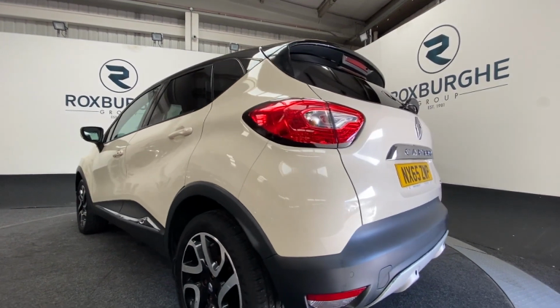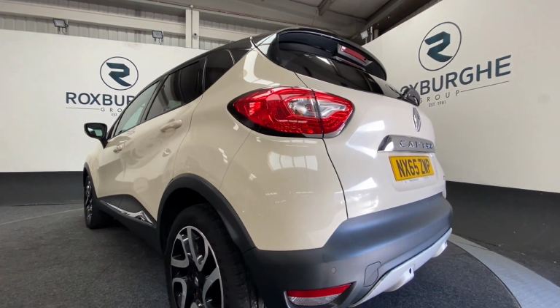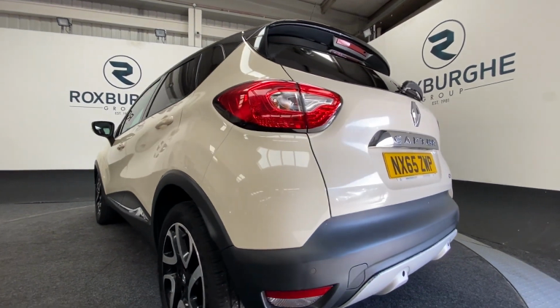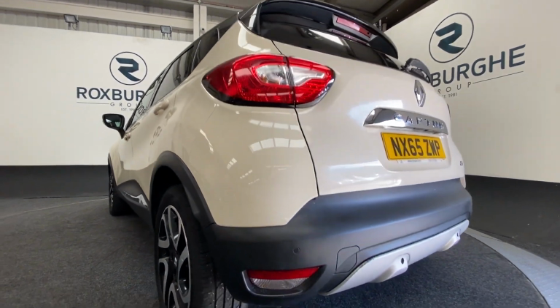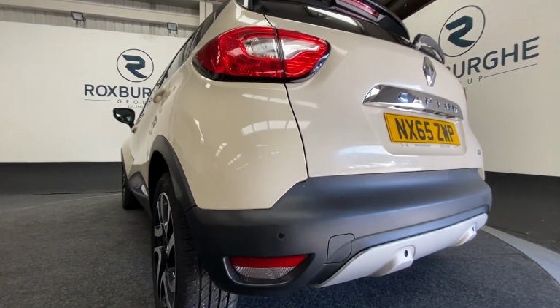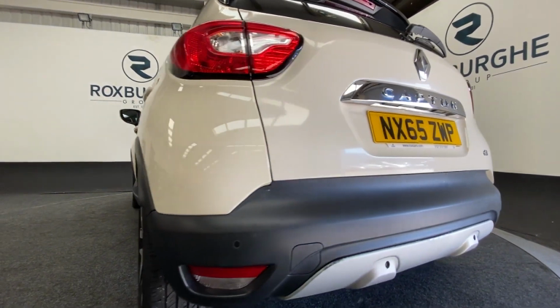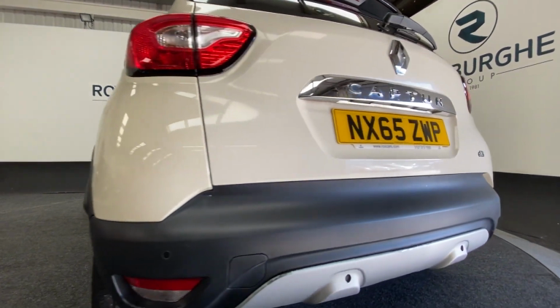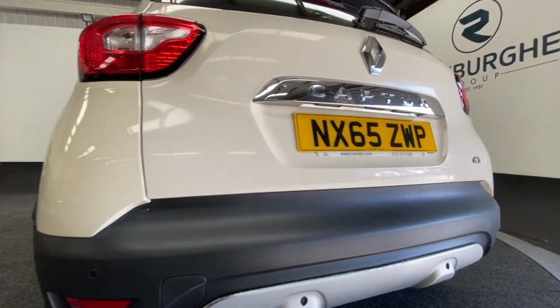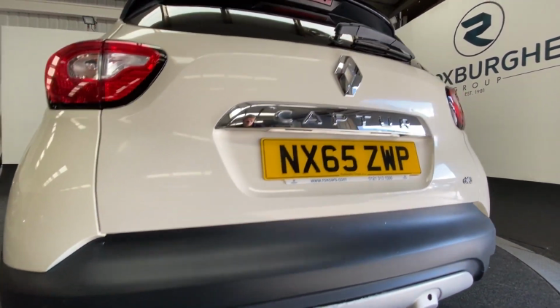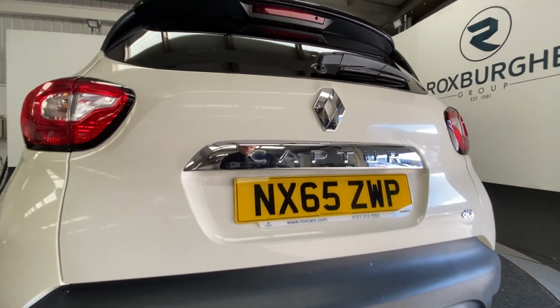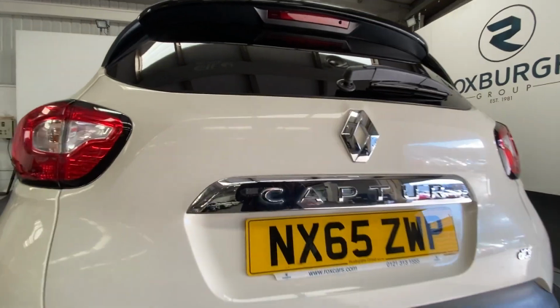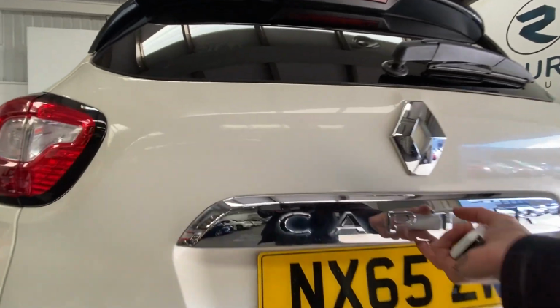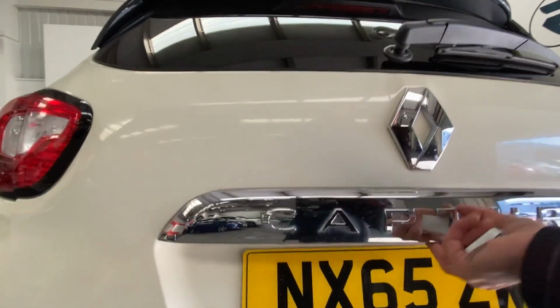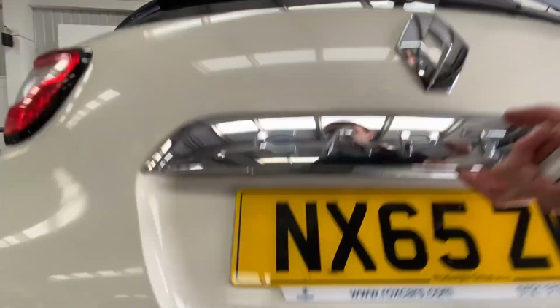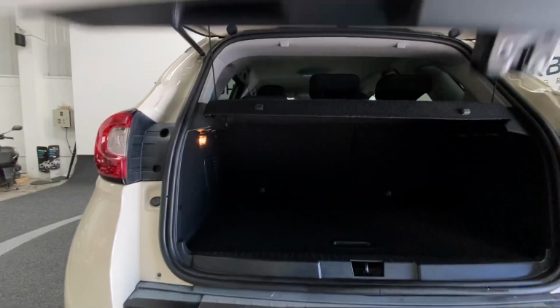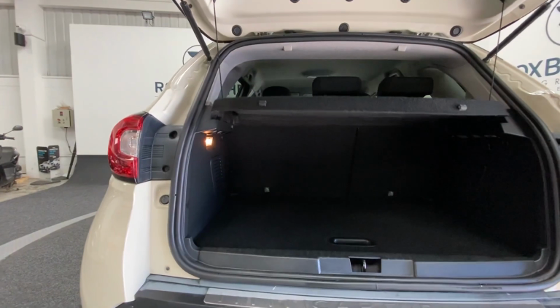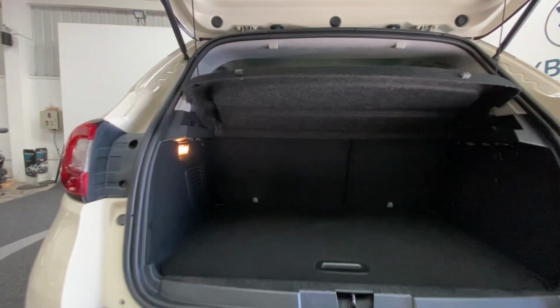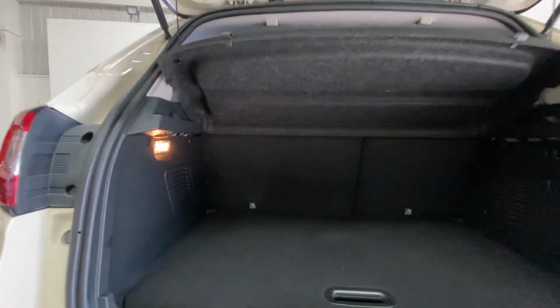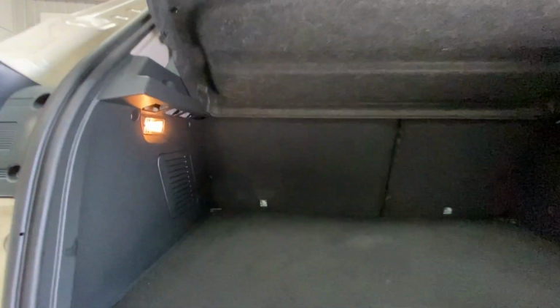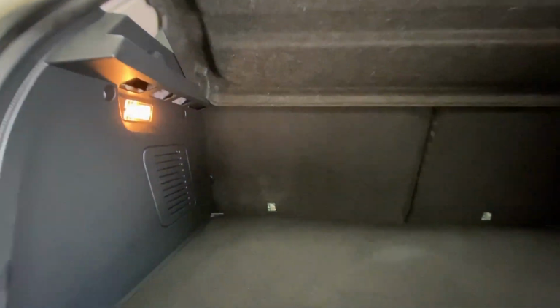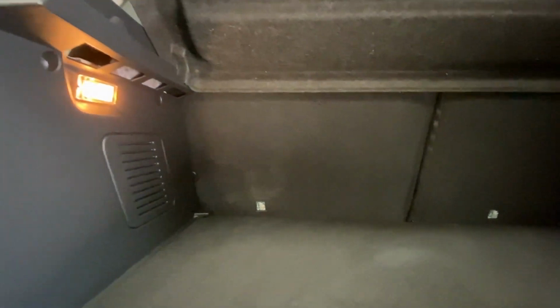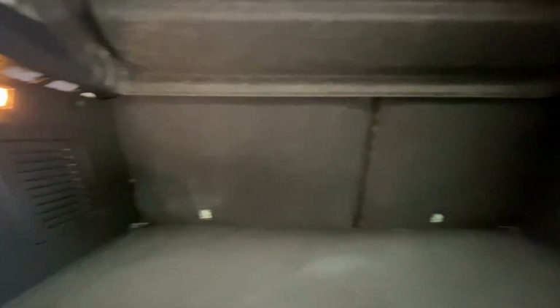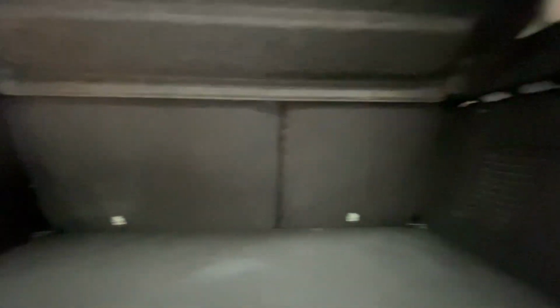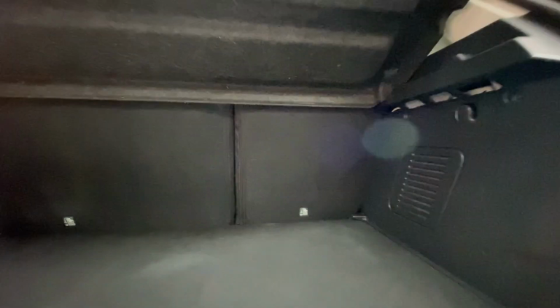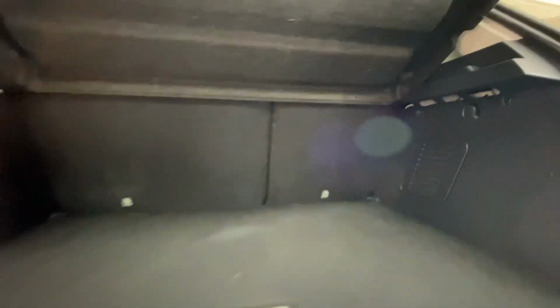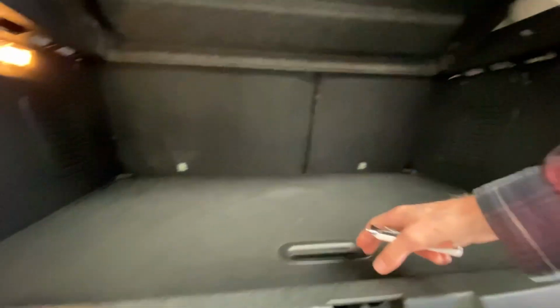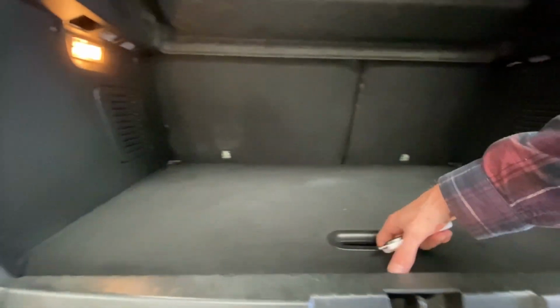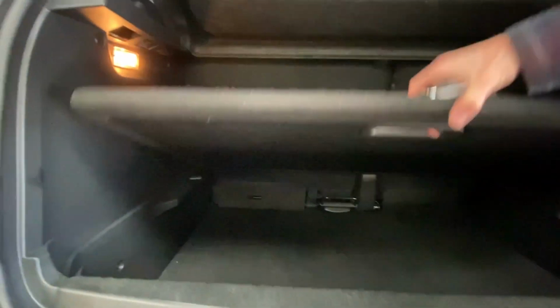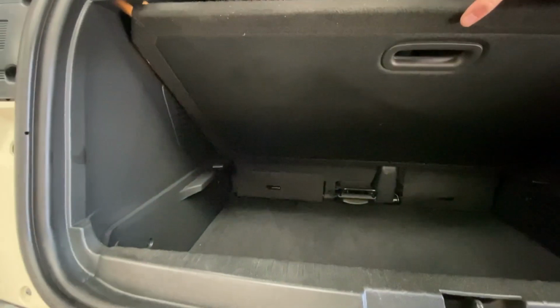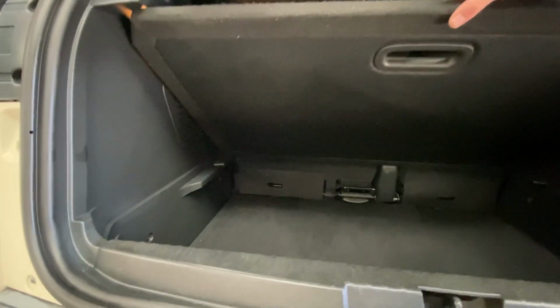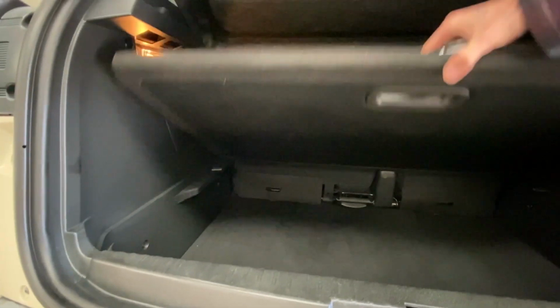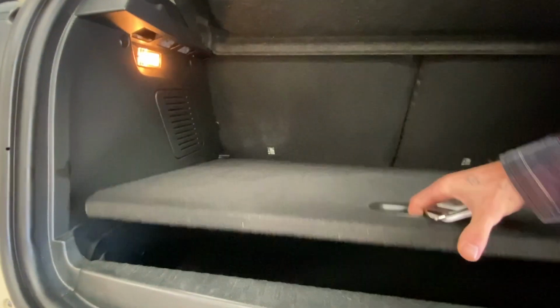Coming around to the back we get a look at those rear parking sensors just at the base there. Popping open that rear tailgate, you'll see there's actually a decent amount of luggage space for a vehicle this size, with additional storage space underneath.